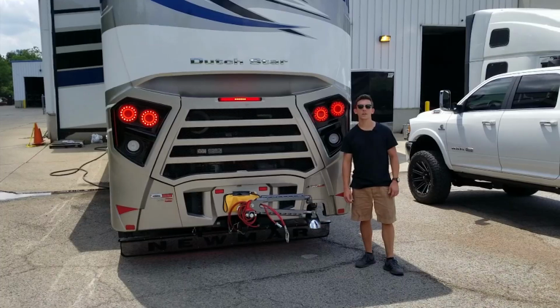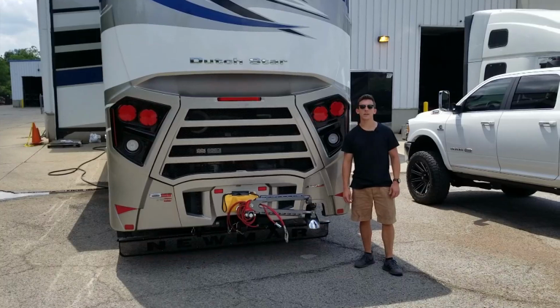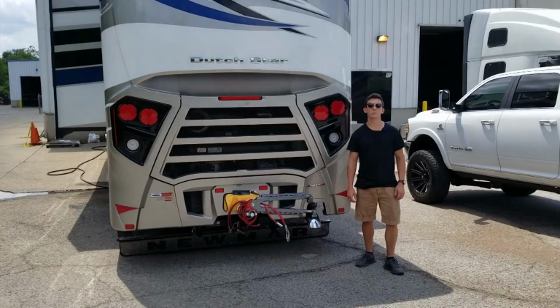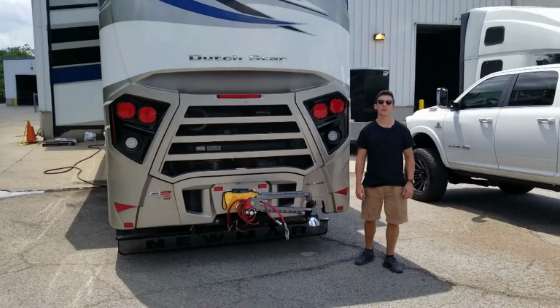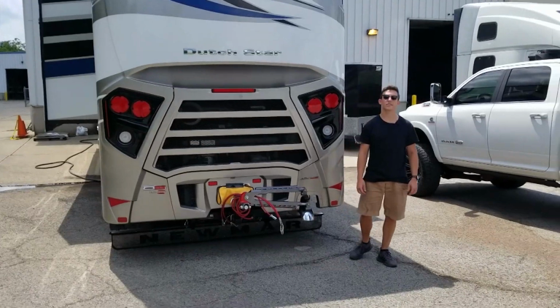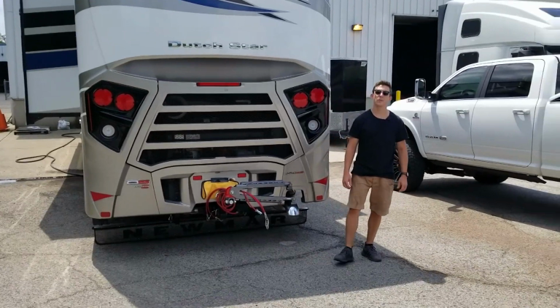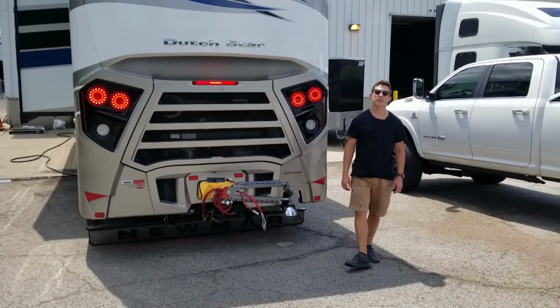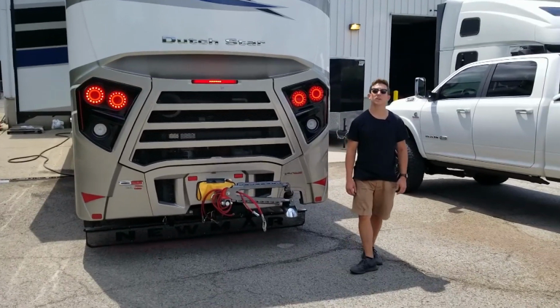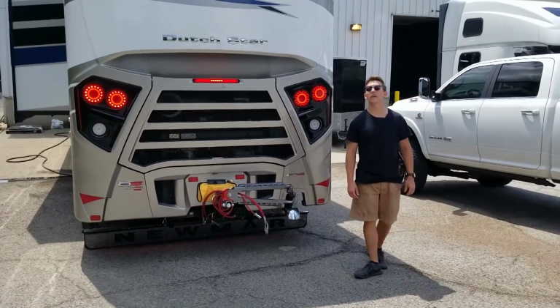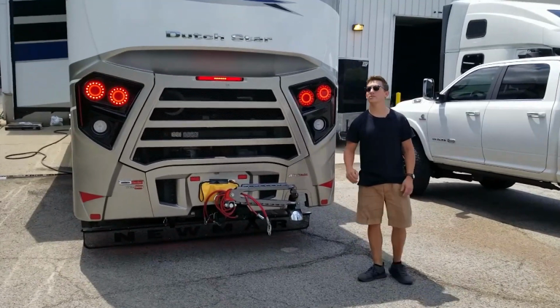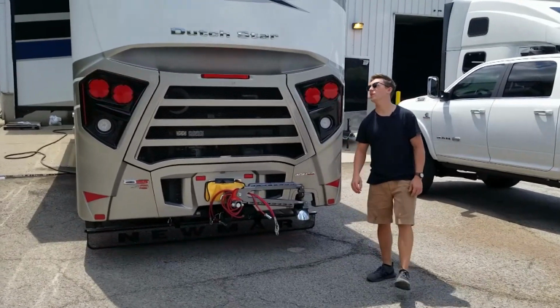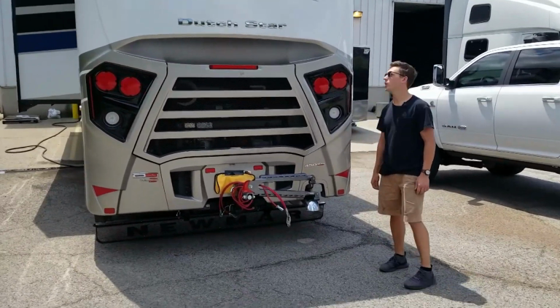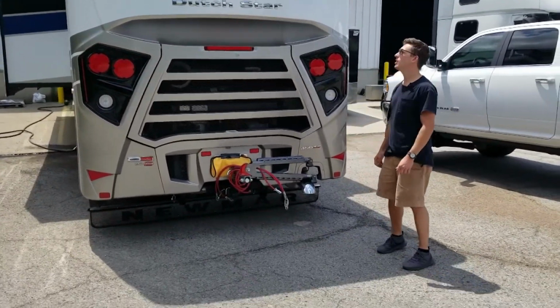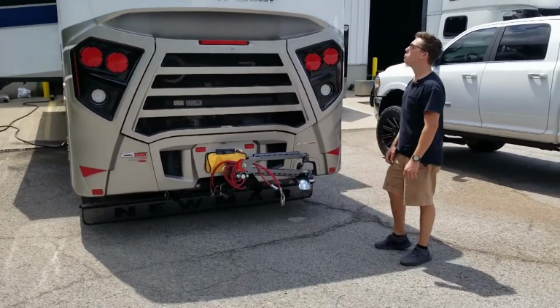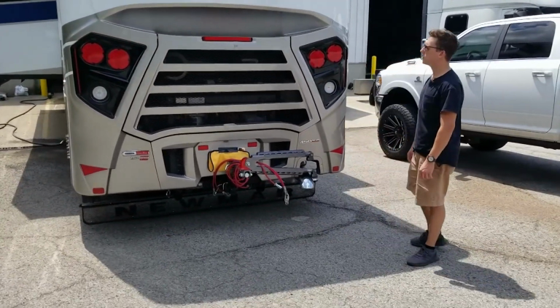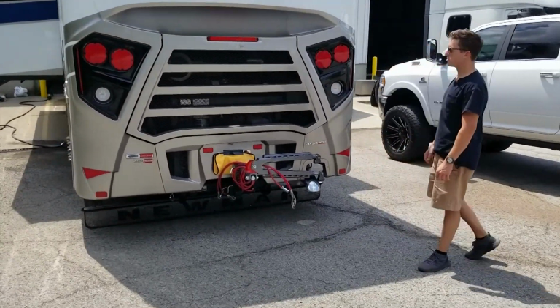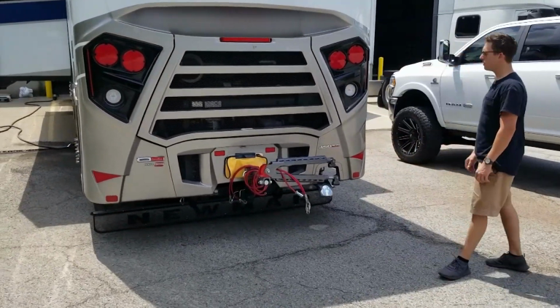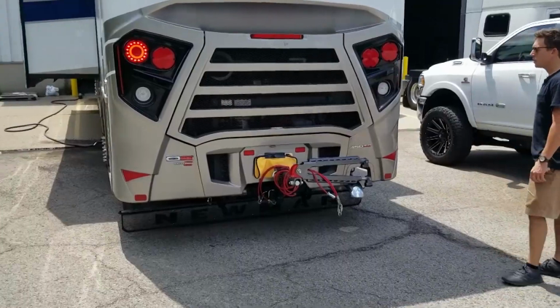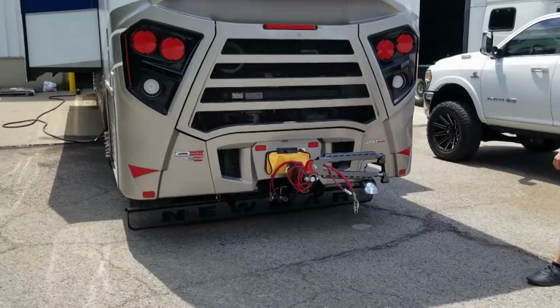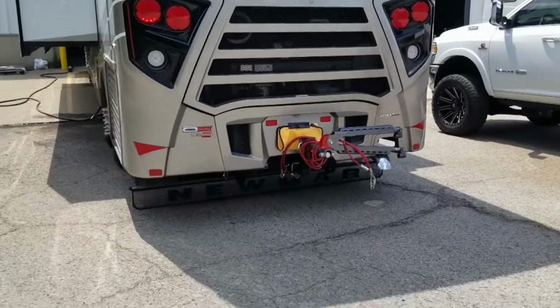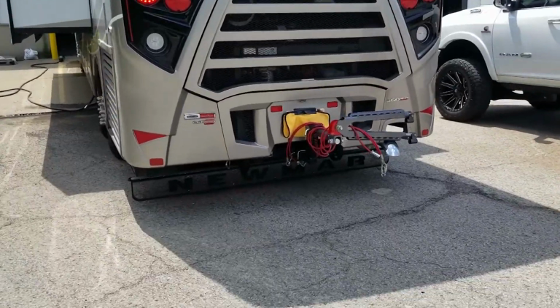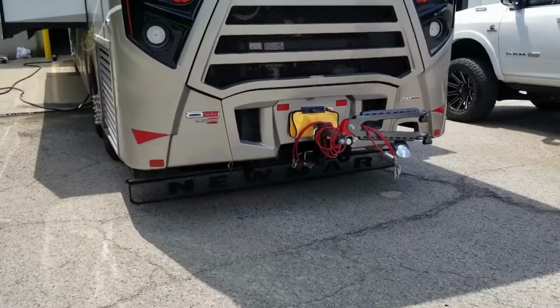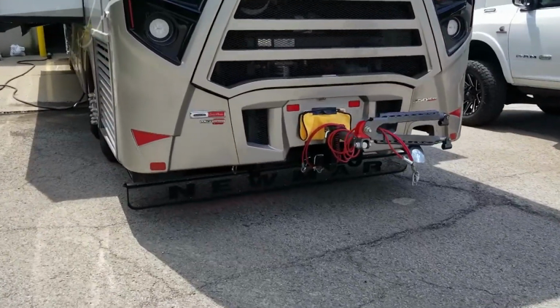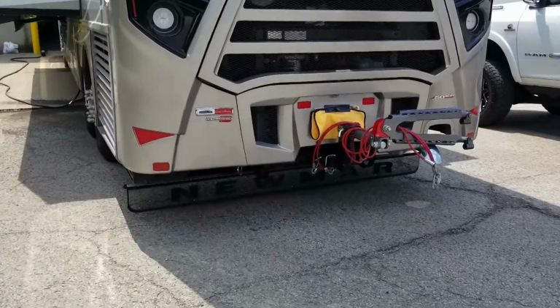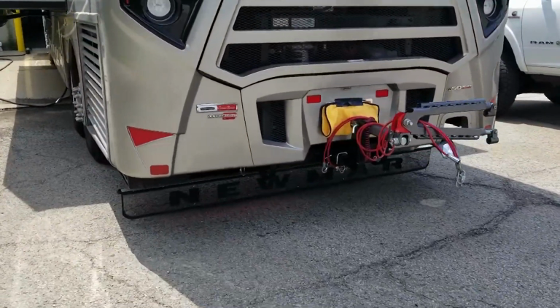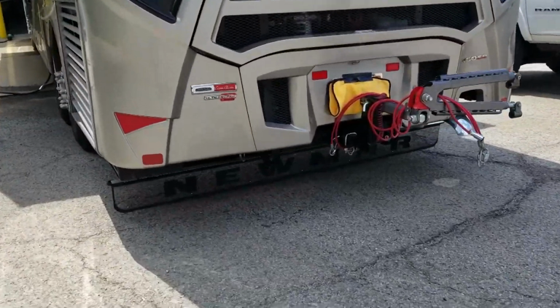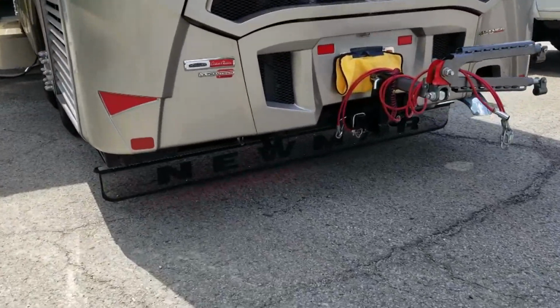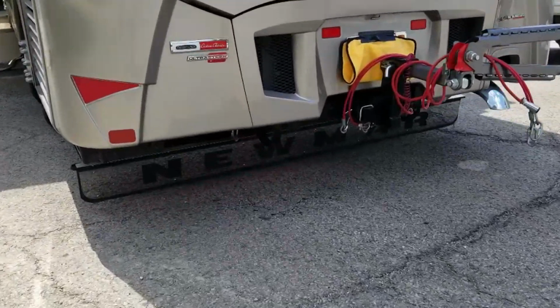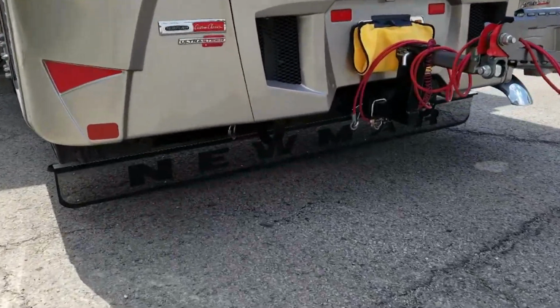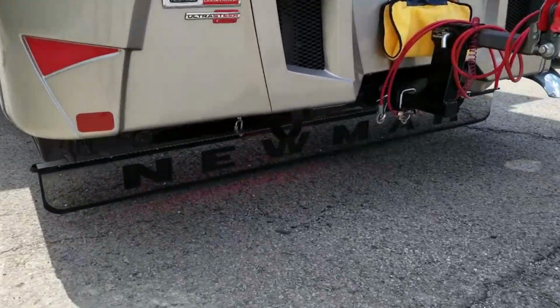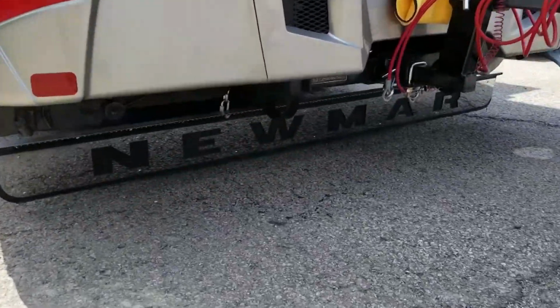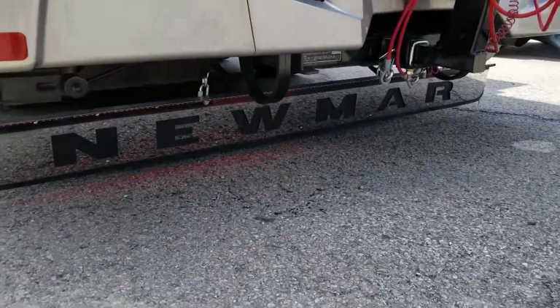Taylor here with Boogie Lights. Today we're going to be taking a look at this 2020 Newmar Dutch Star. This is a custom installation where we actually lit up the mud flap.